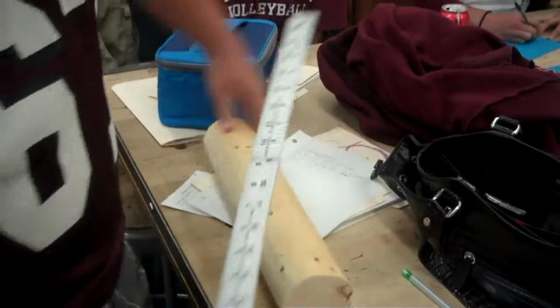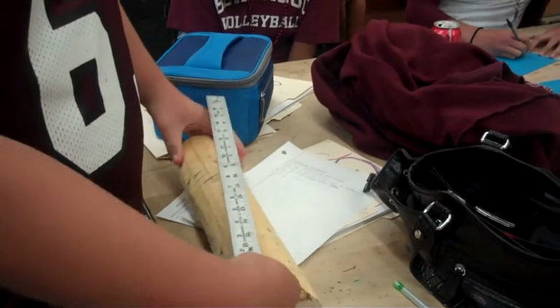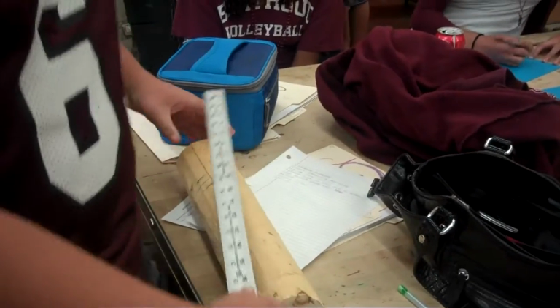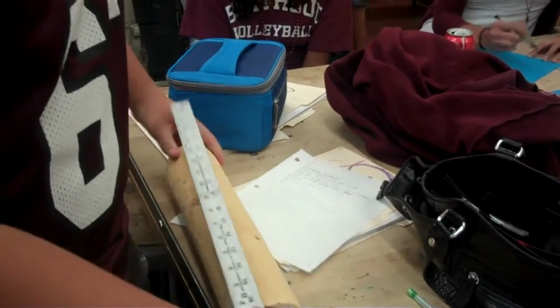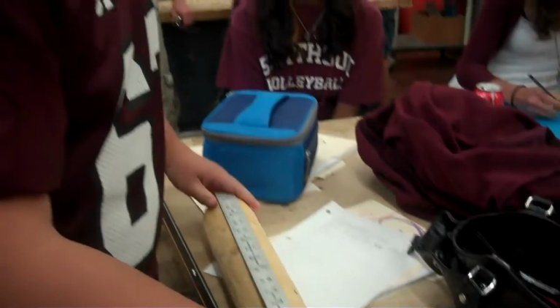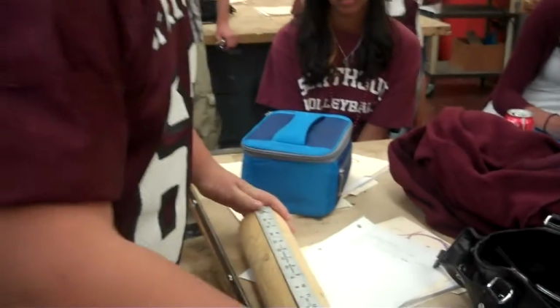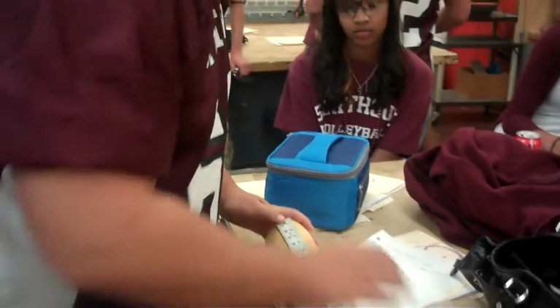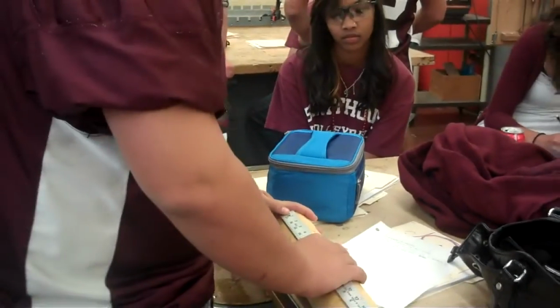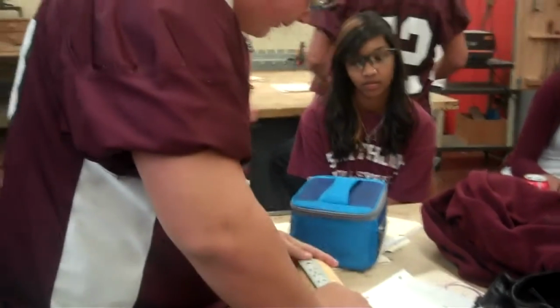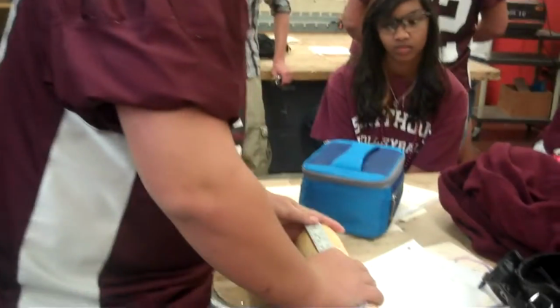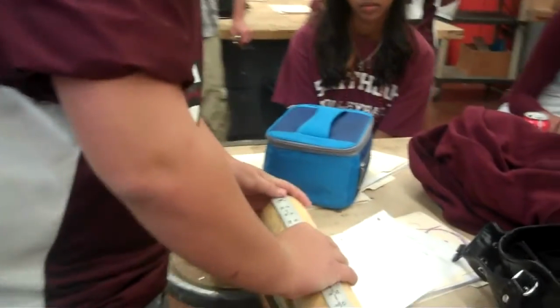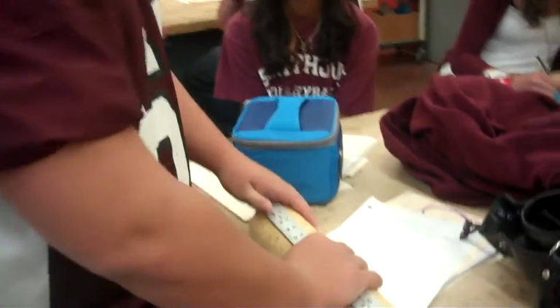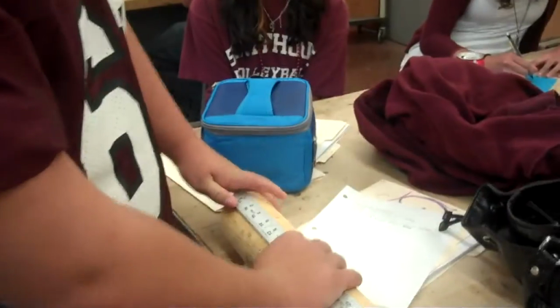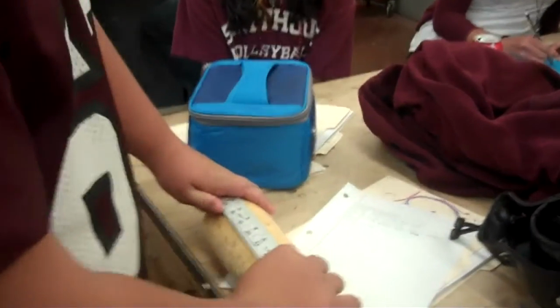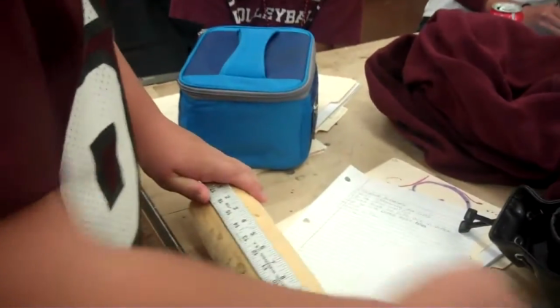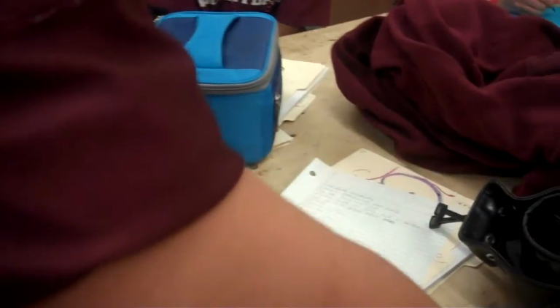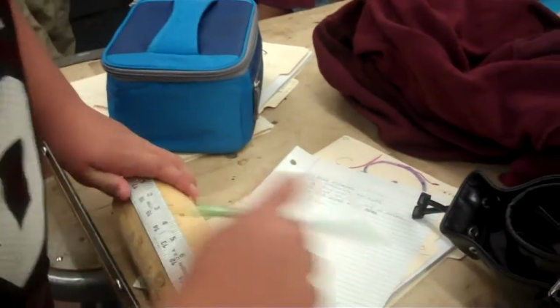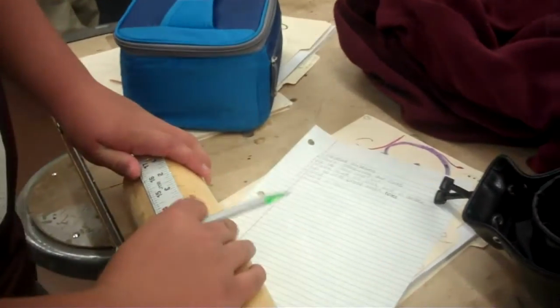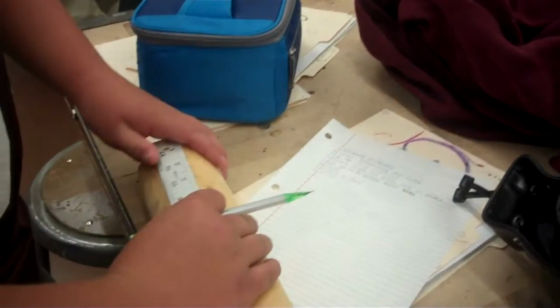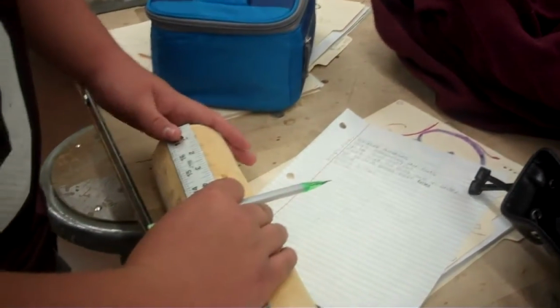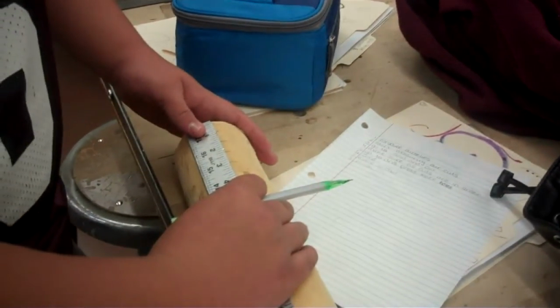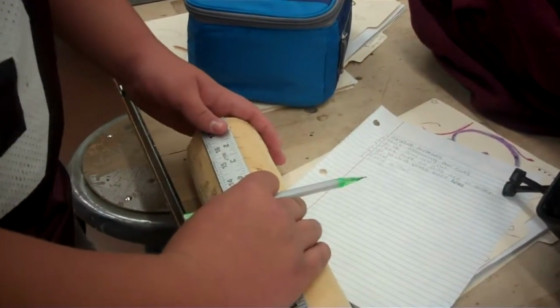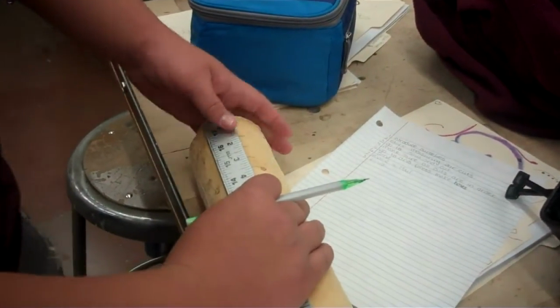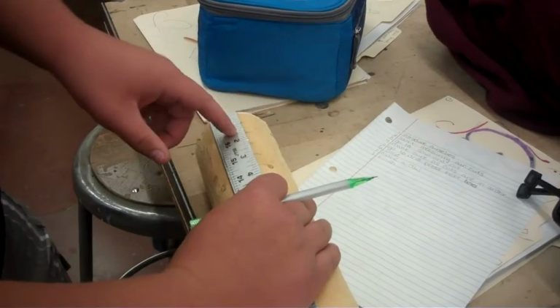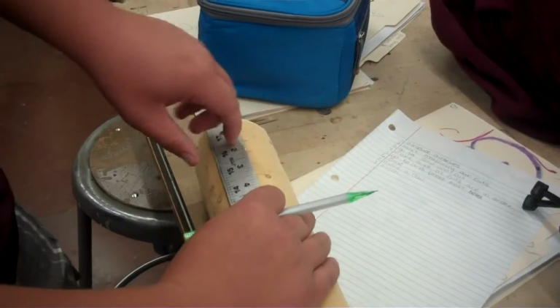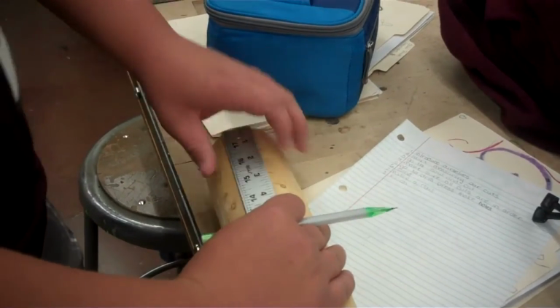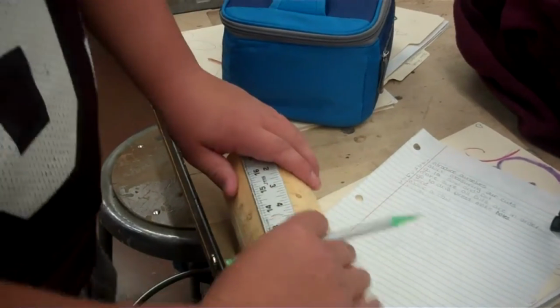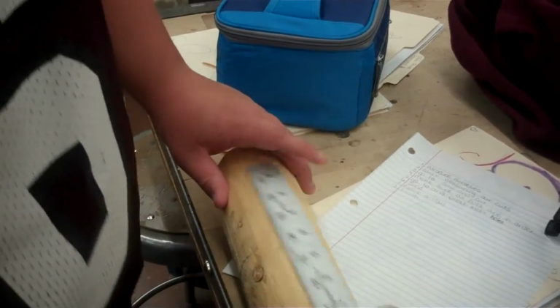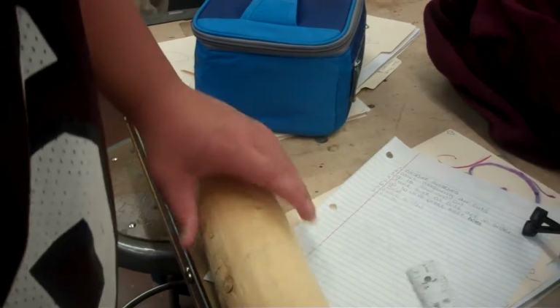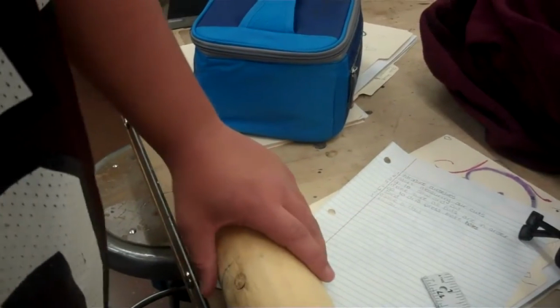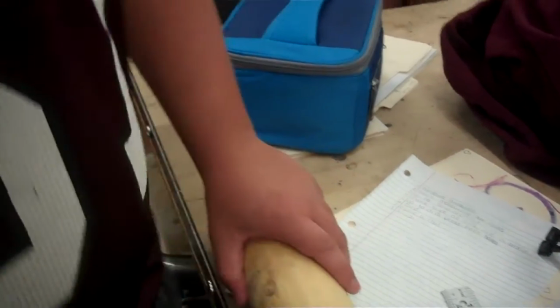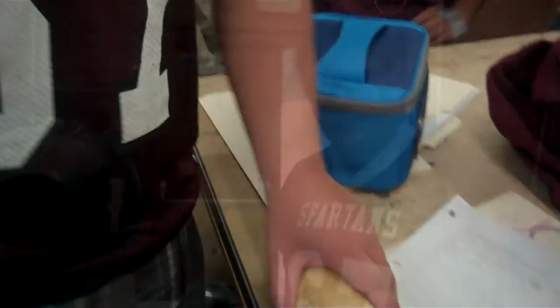So we always start off by making clean measurements. Today we're going to make each of our measurements a quarter inch. As you already see, the beautiful camera lady has done that for us. So now we're going to move over to the miter saw.